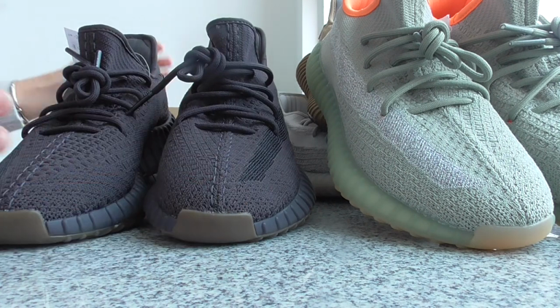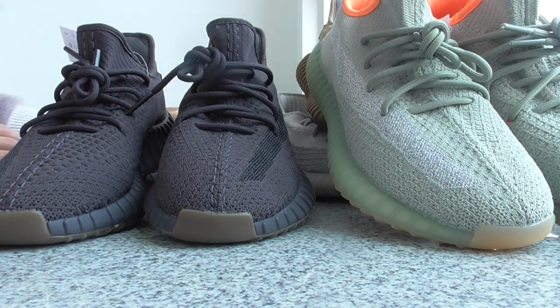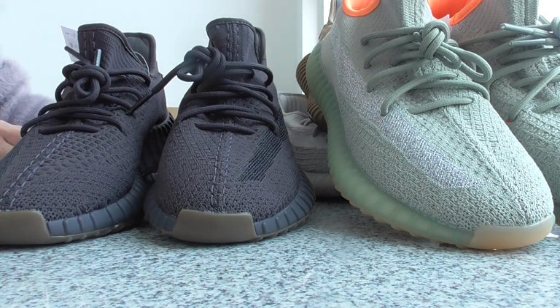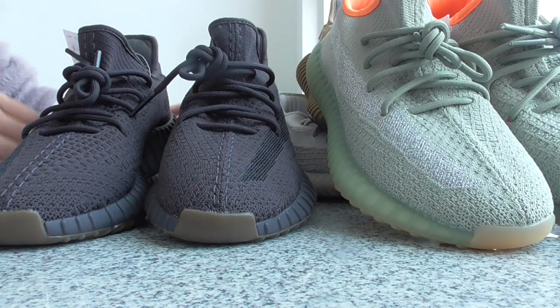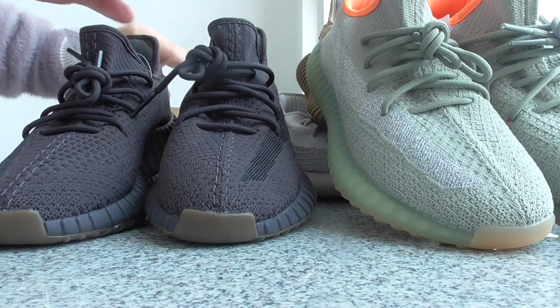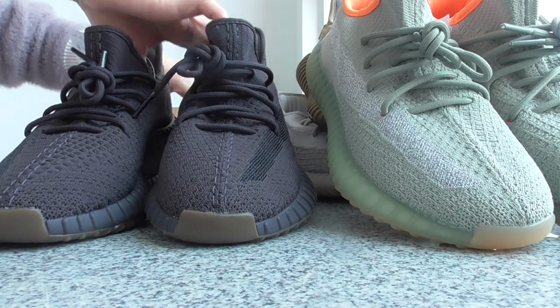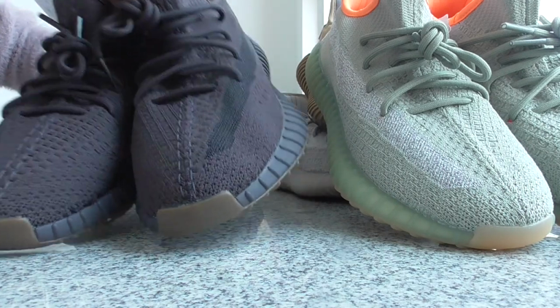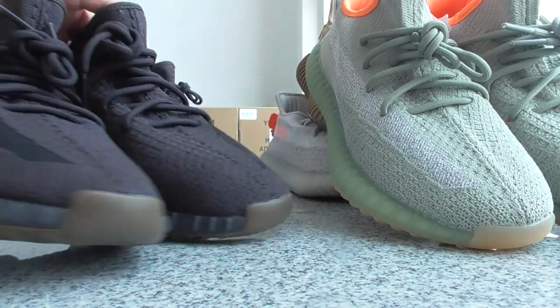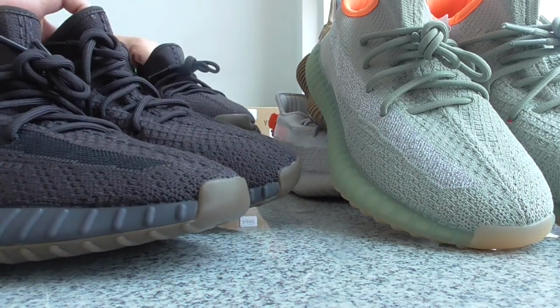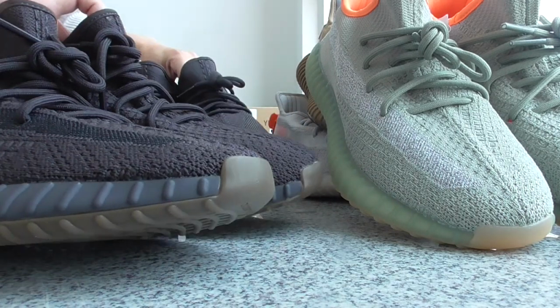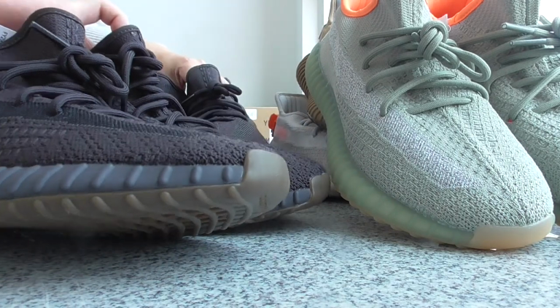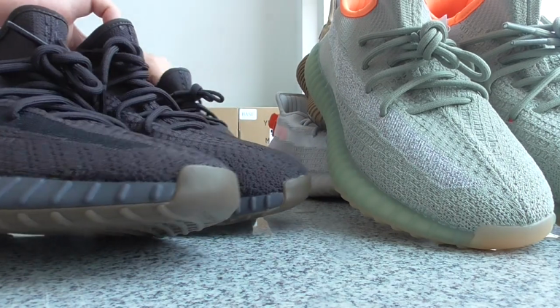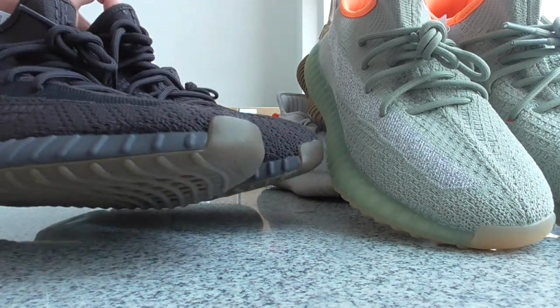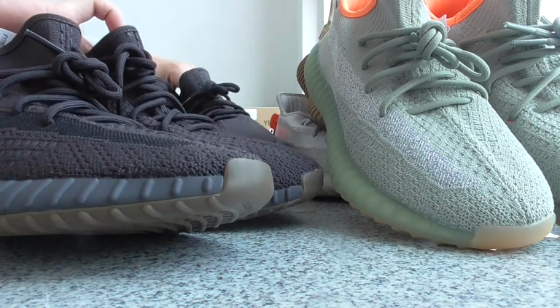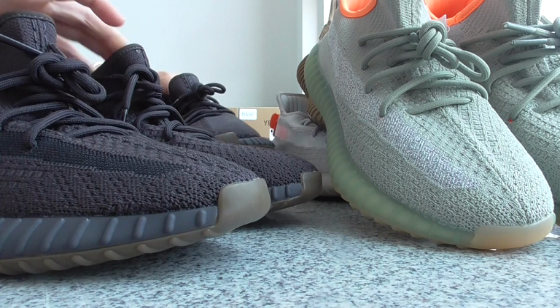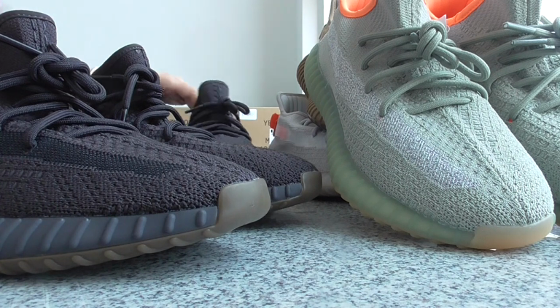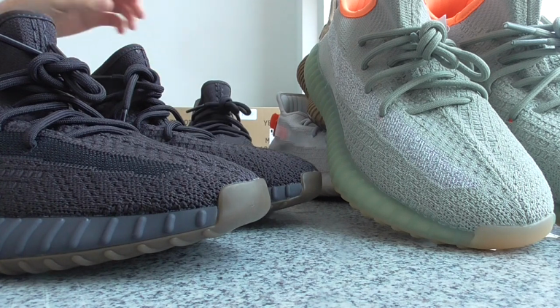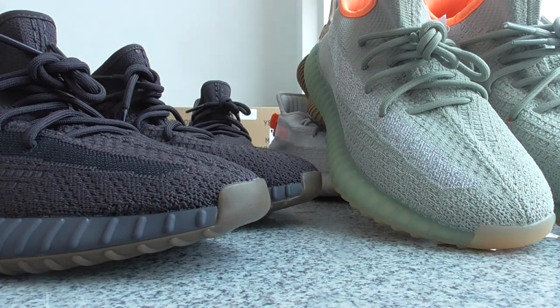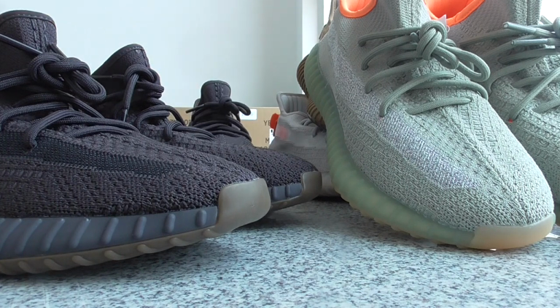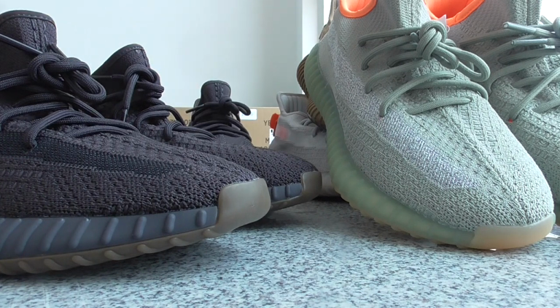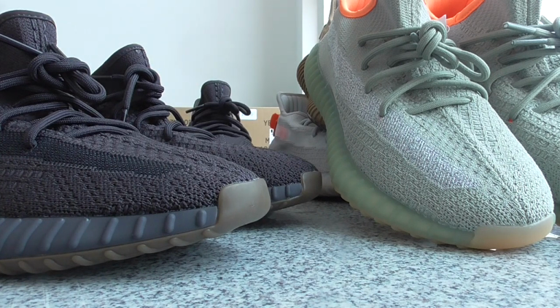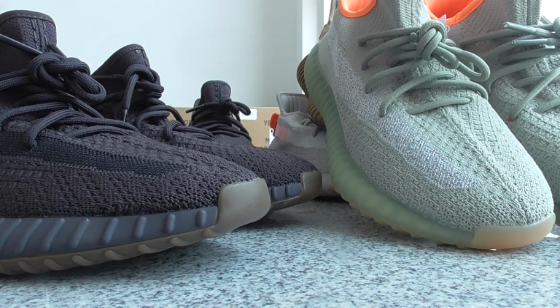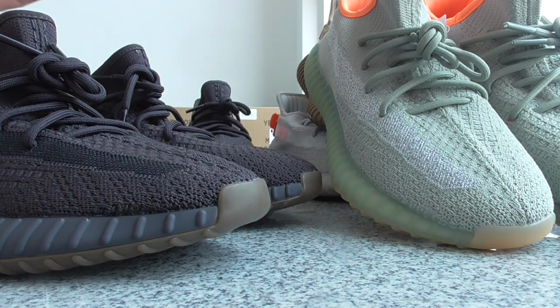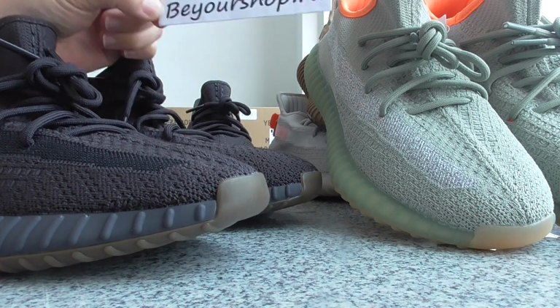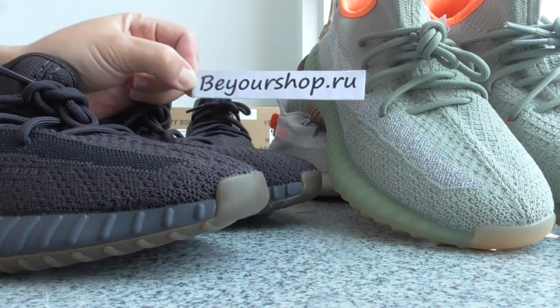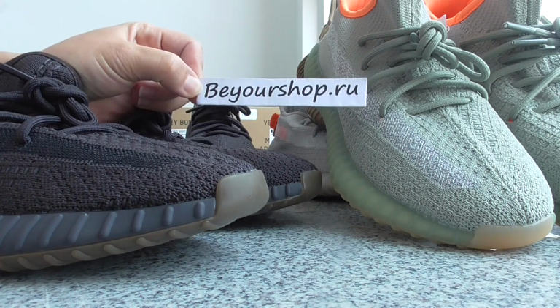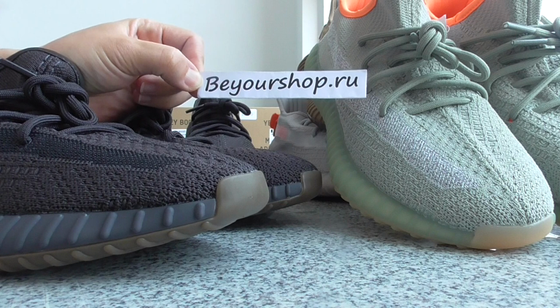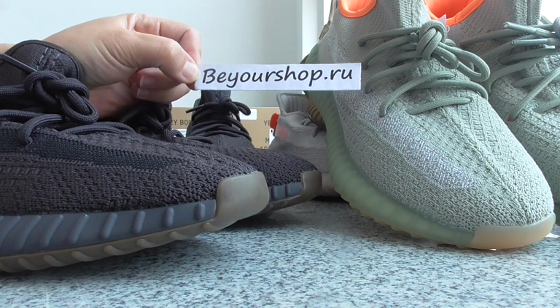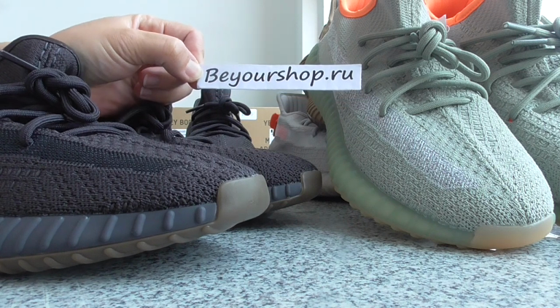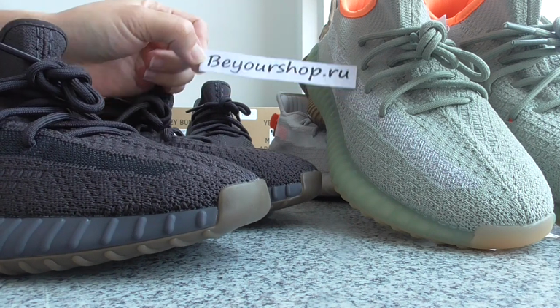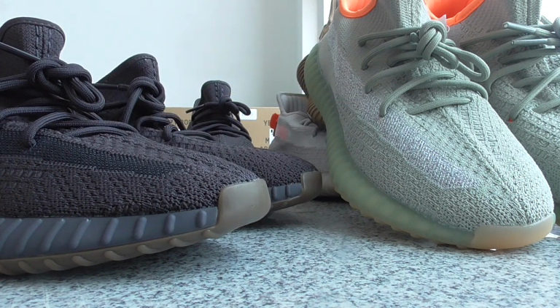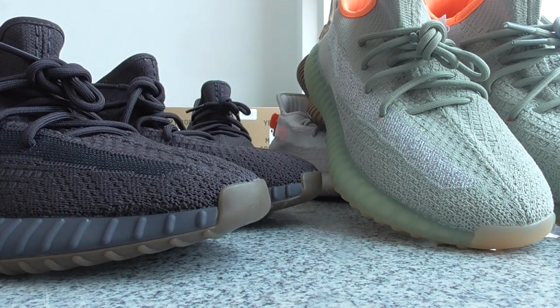So these are some new colorways I got for you. So if you want to cop any of them, please check on my website. Your shop is there for you. Okay, so thanks for watching — see you next time.